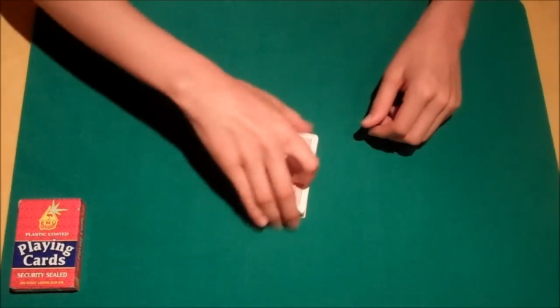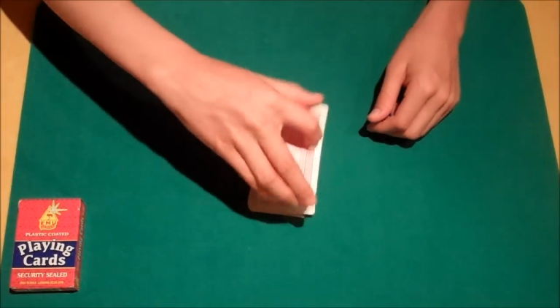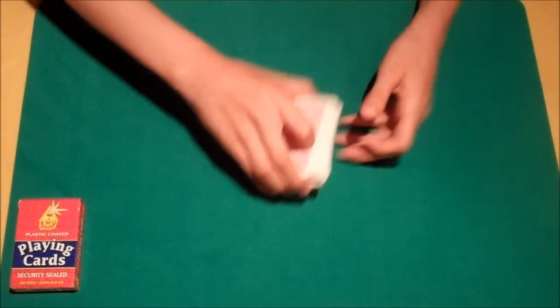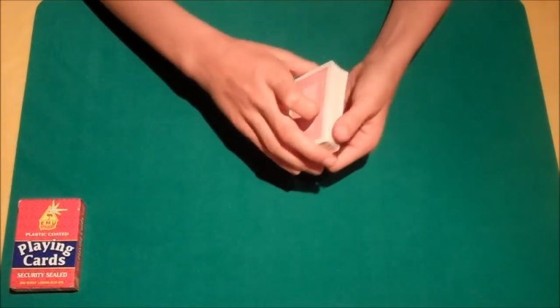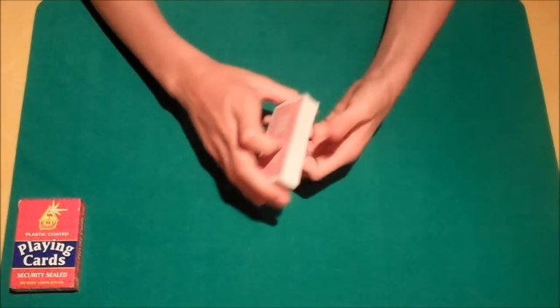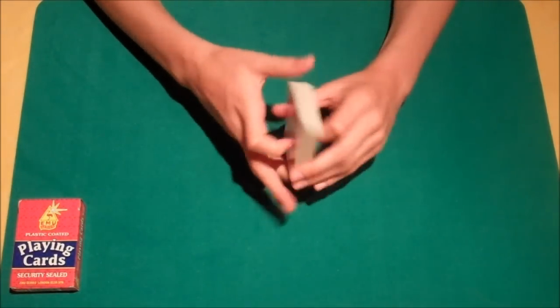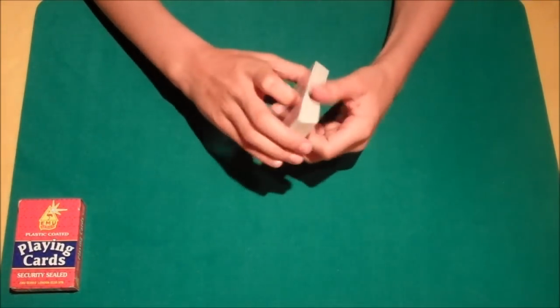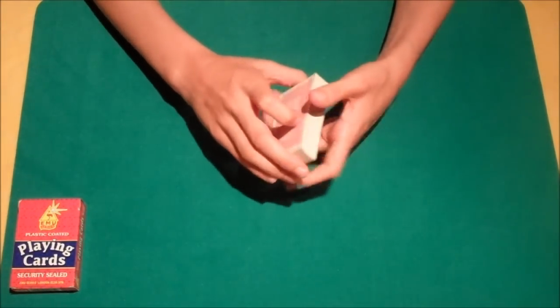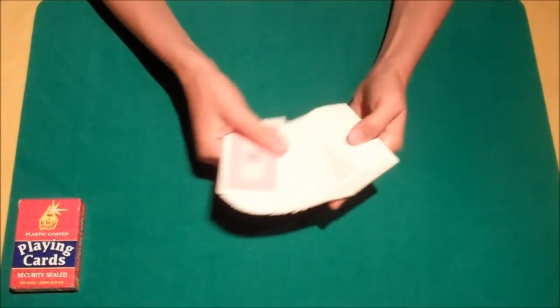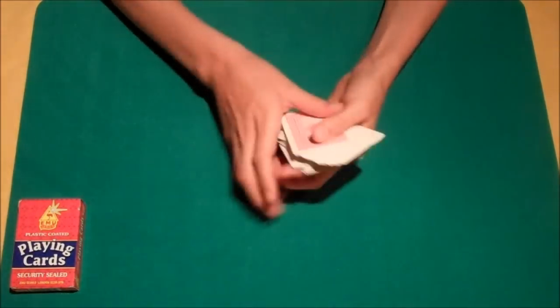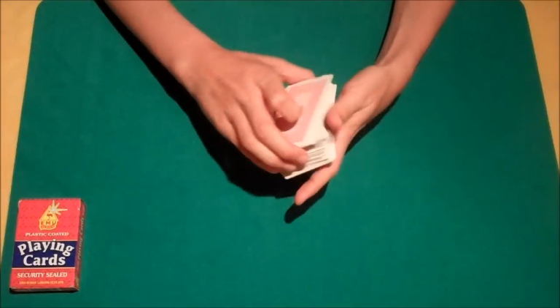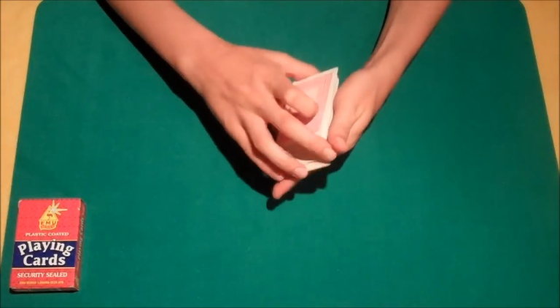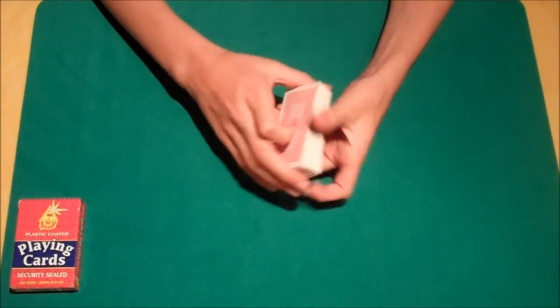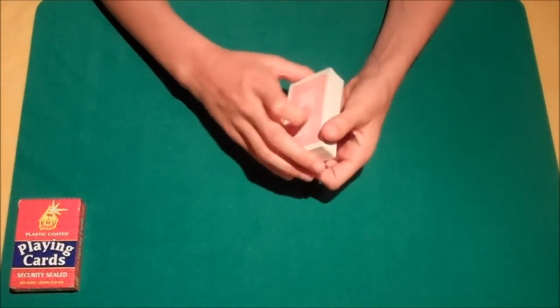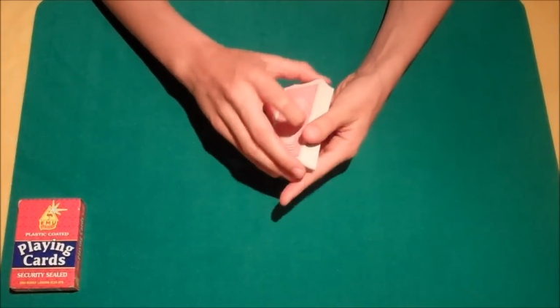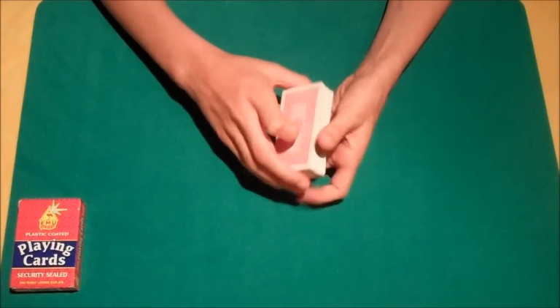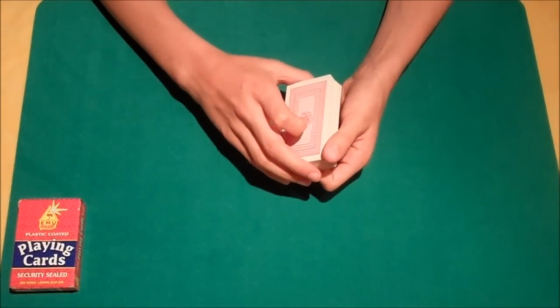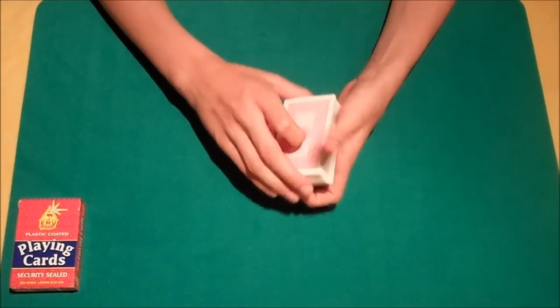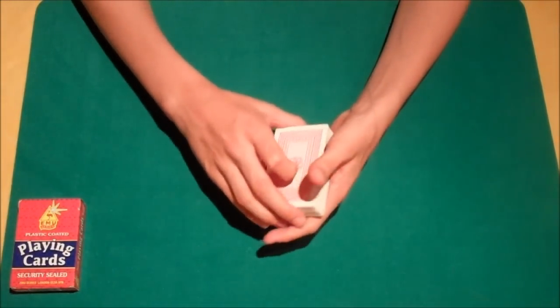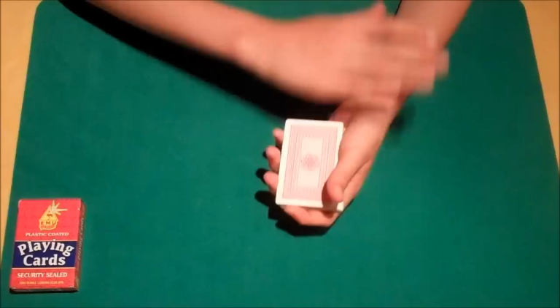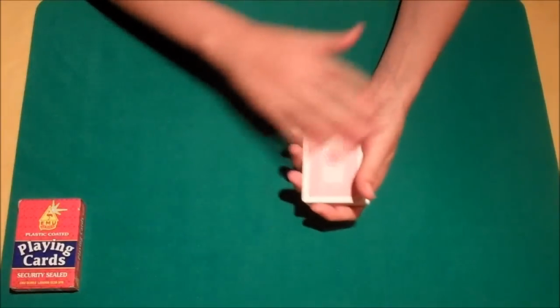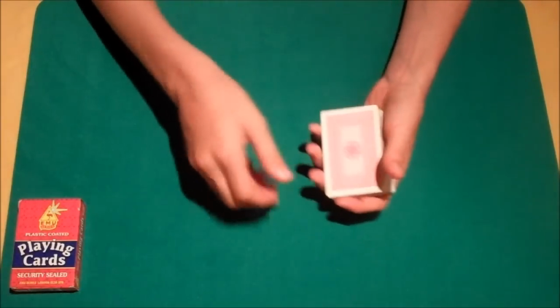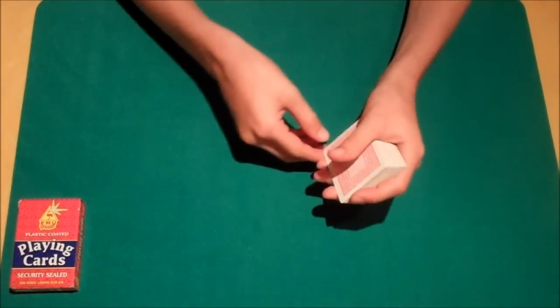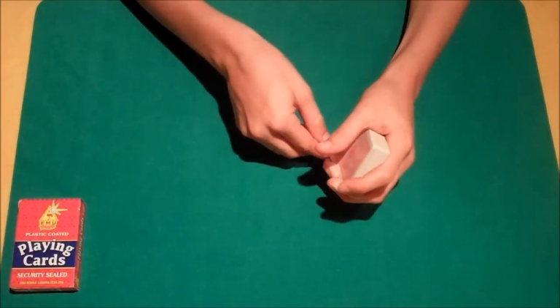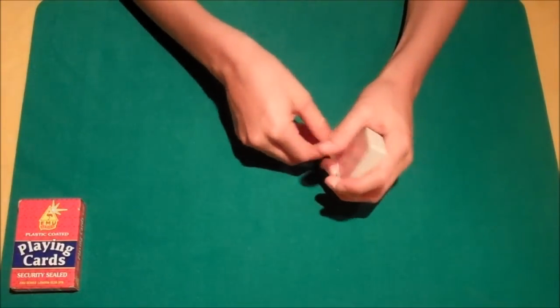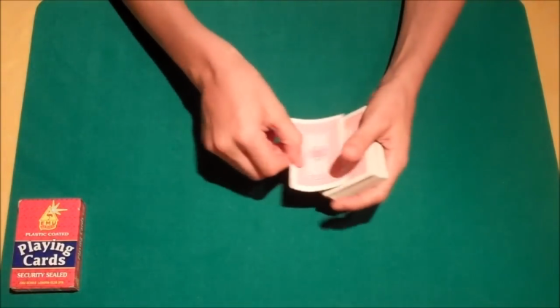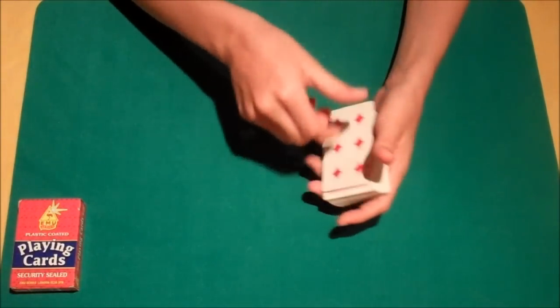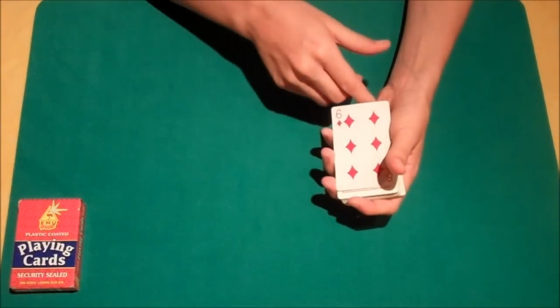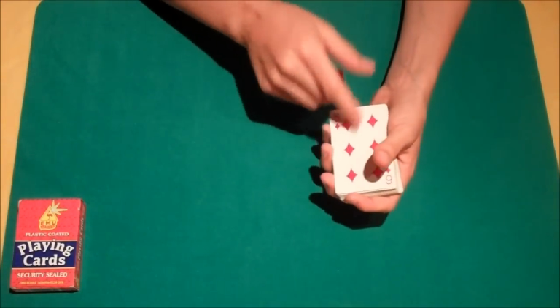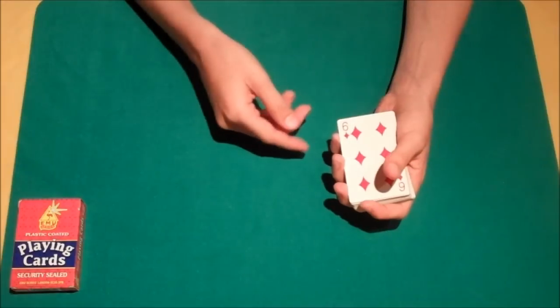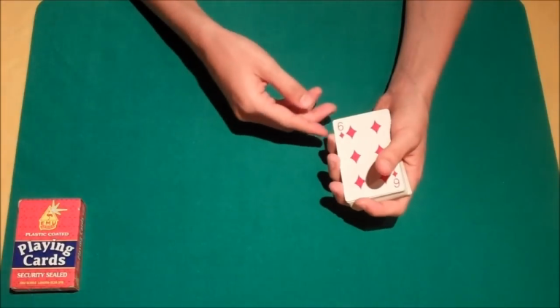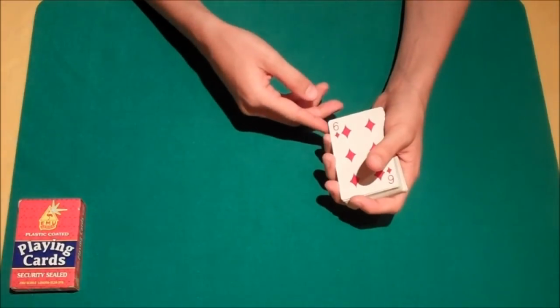Once the cards are thoroughly mixed, what we're actually going to be doing is I'm going to be showing you something that I found out a couple of weeks ago, or at least I think I found it out. What it is — if we wave over the top of the deck, I should be able to make one card rise to the top: the selection, the six of diamonds.